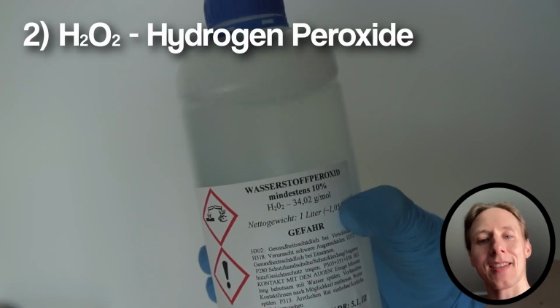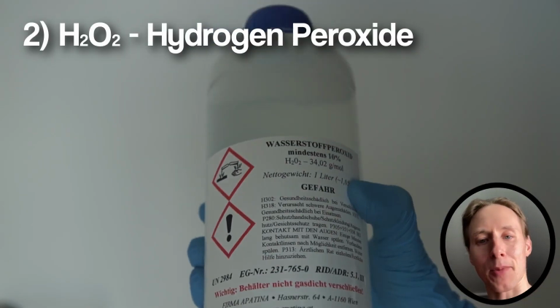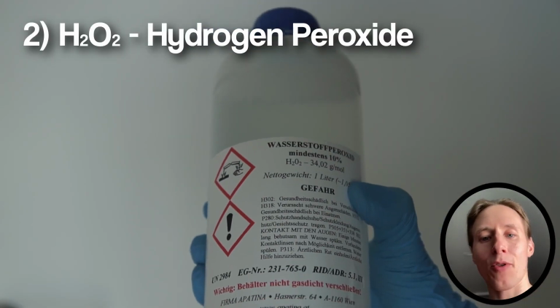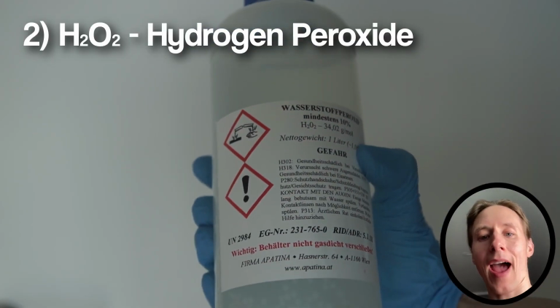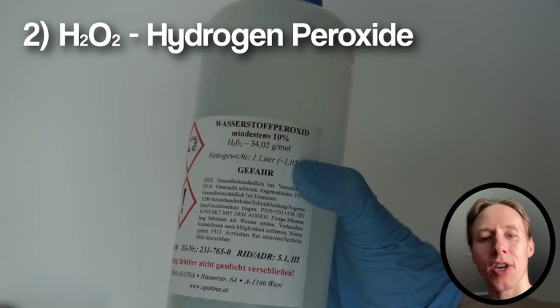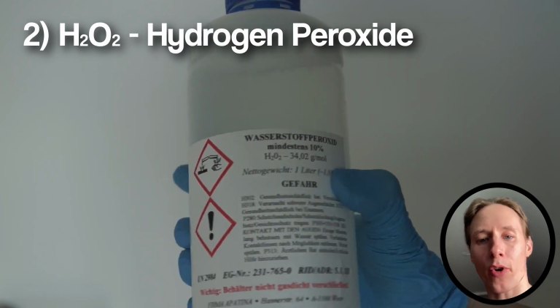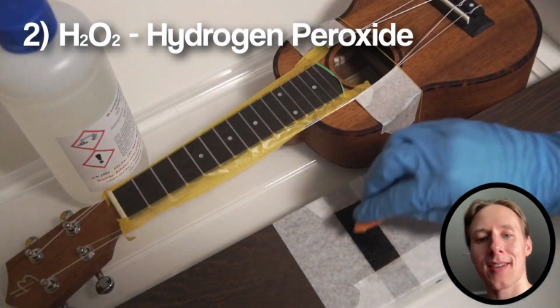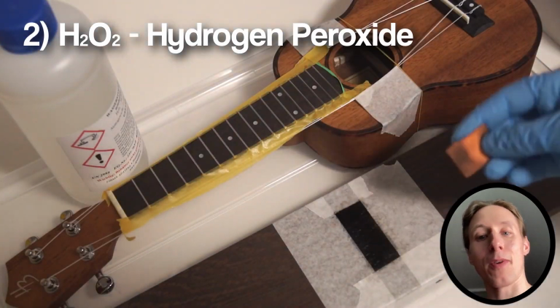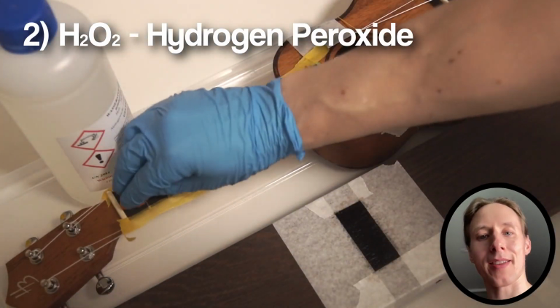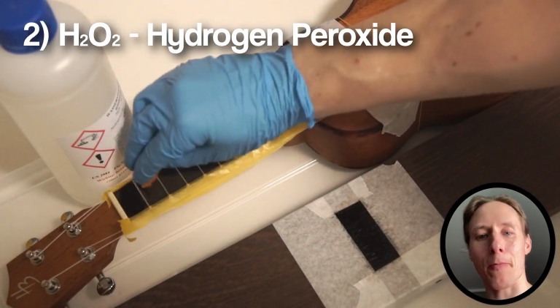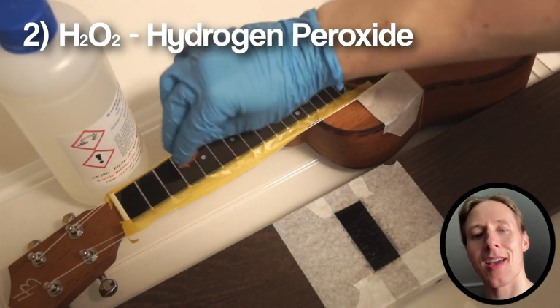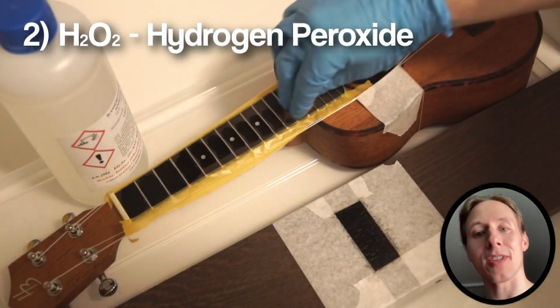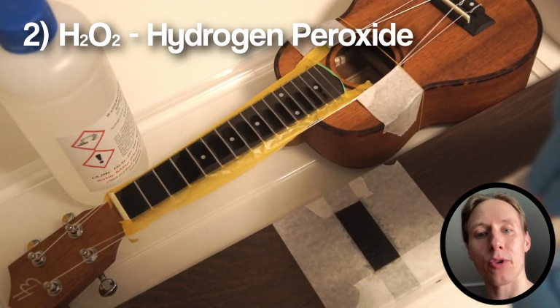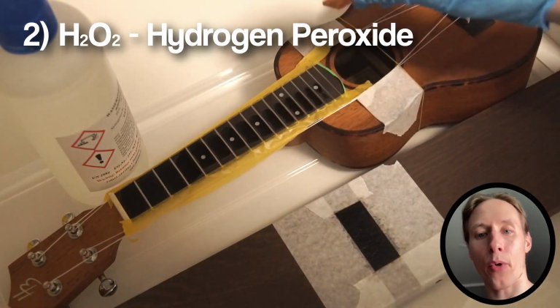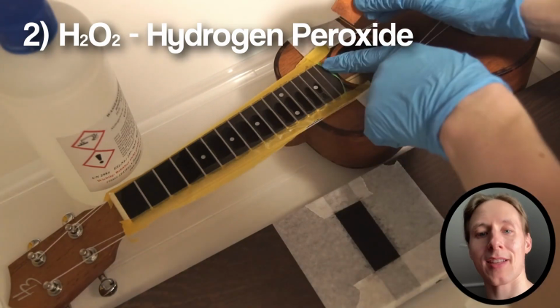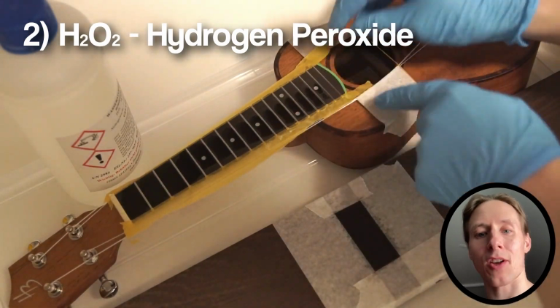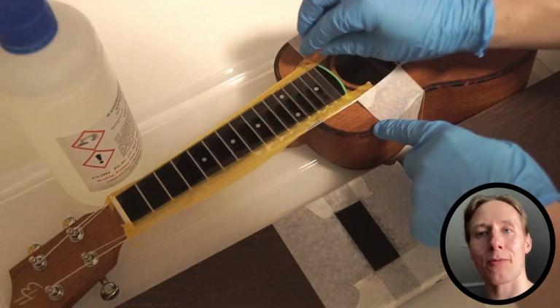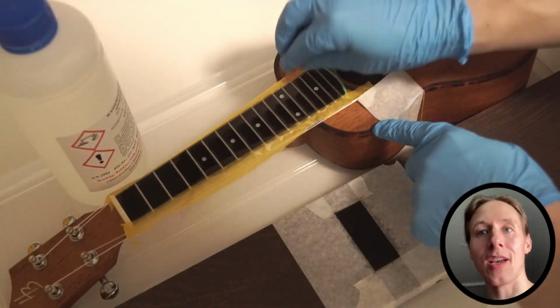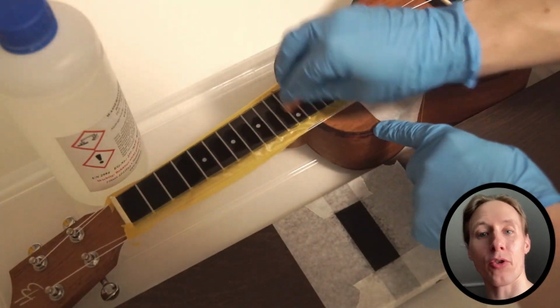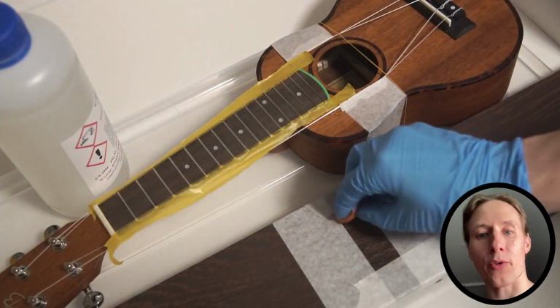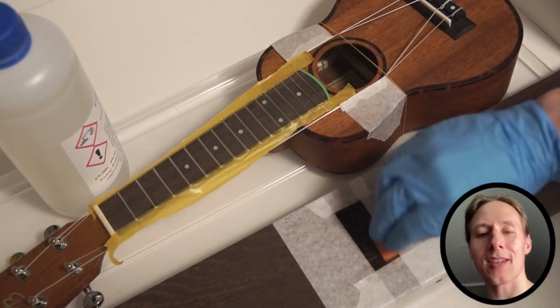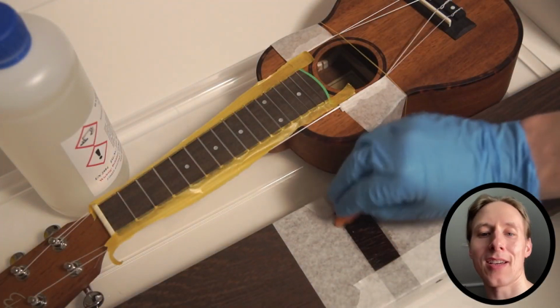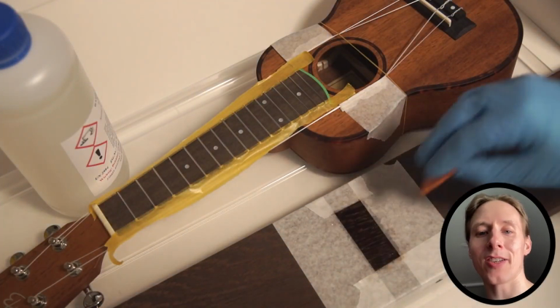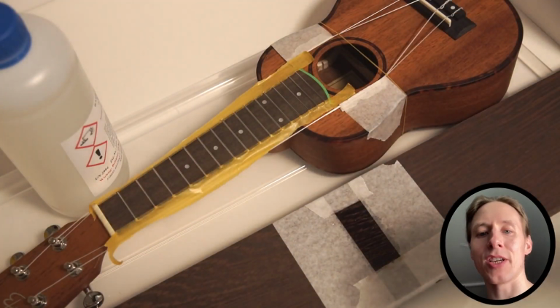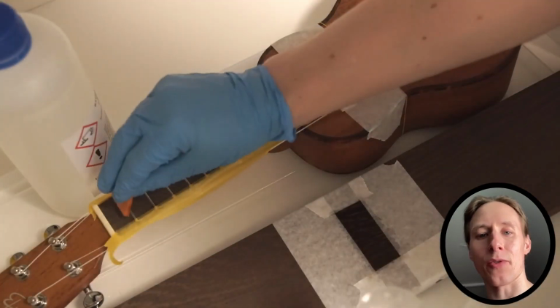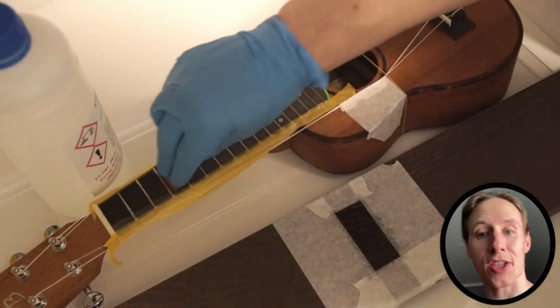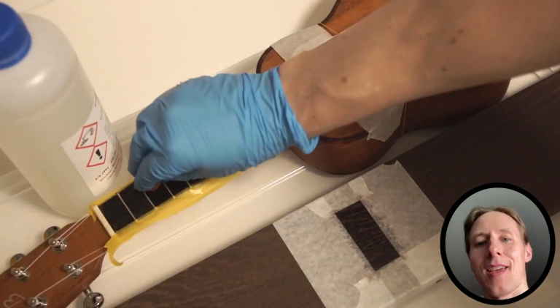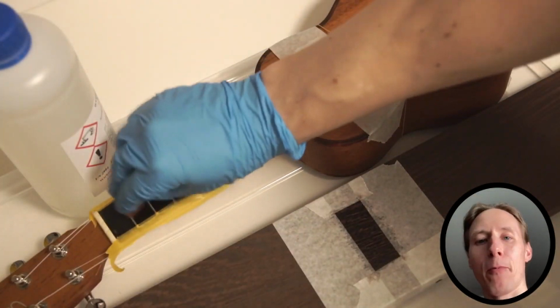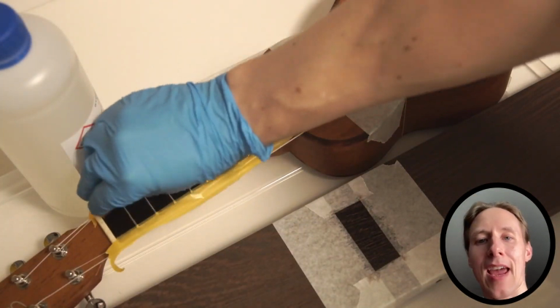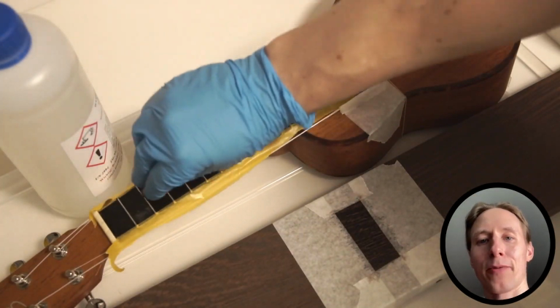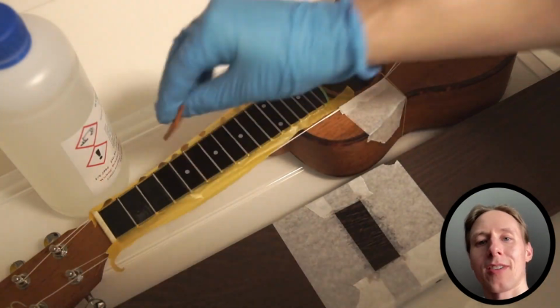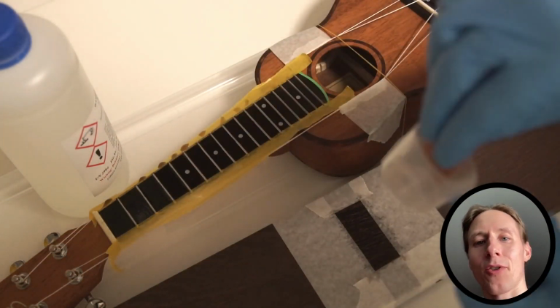Then step number two is to apply hydrogen peroxide. We apply it the same way, and once the hydrogen peroxide comes in contact with the sodium hydroxide, it starts the bleaching reaction. Then we wait again until it's dry.